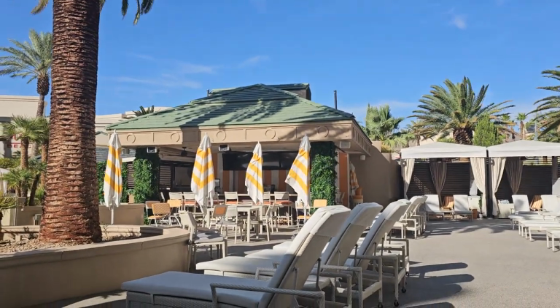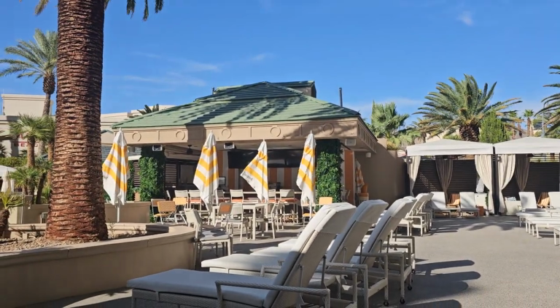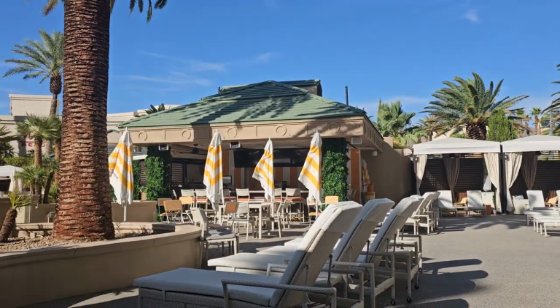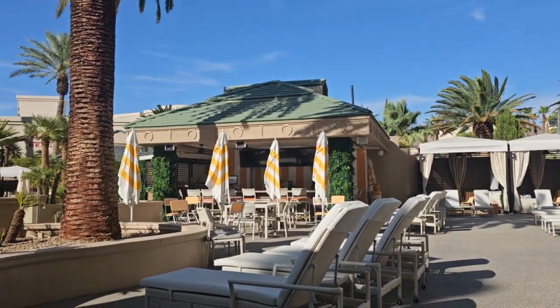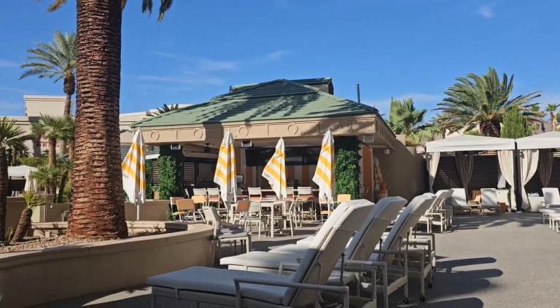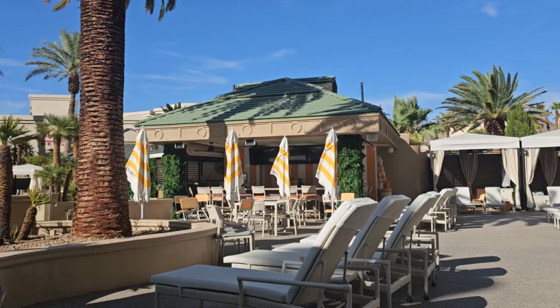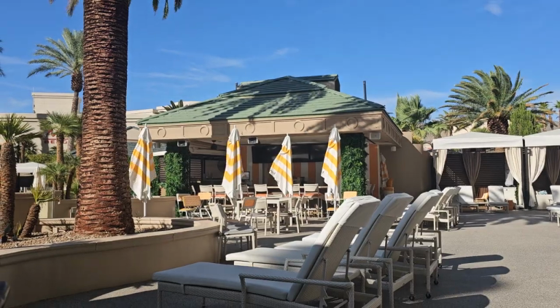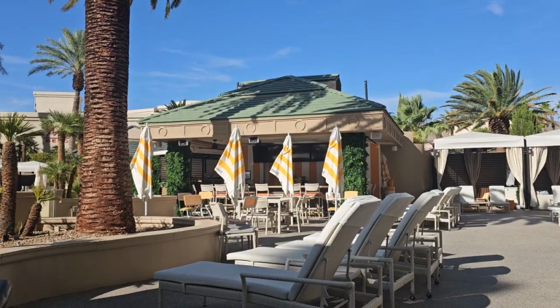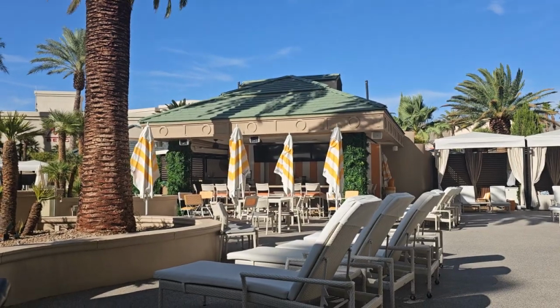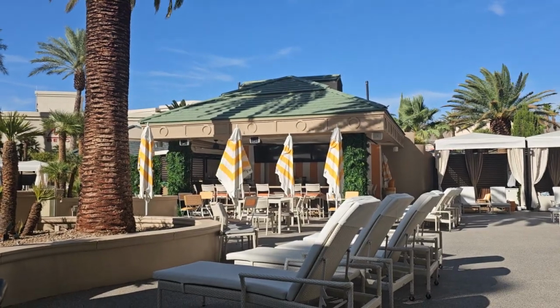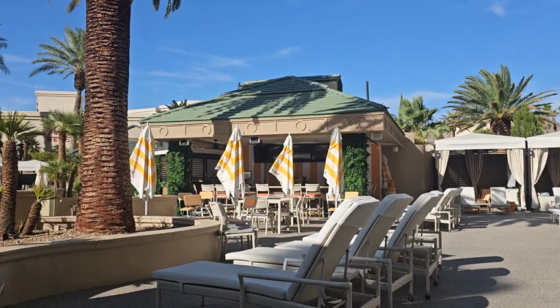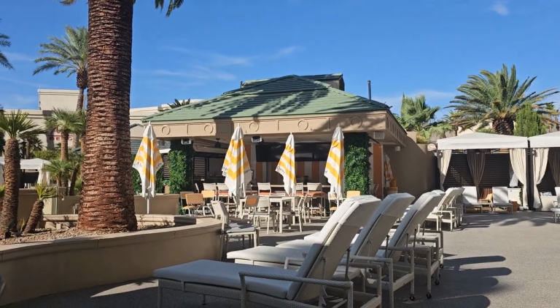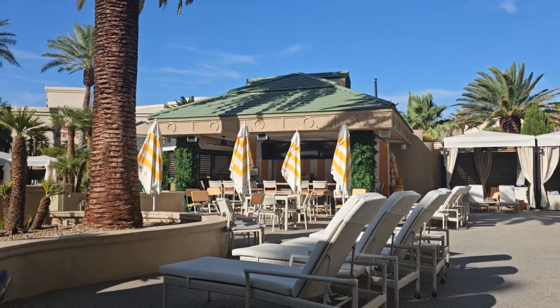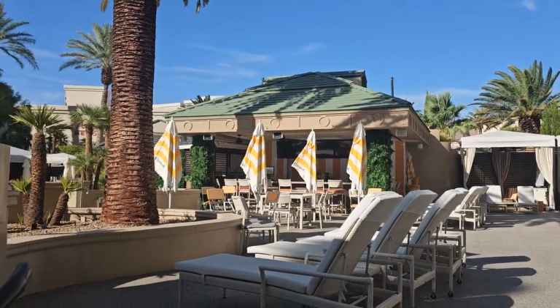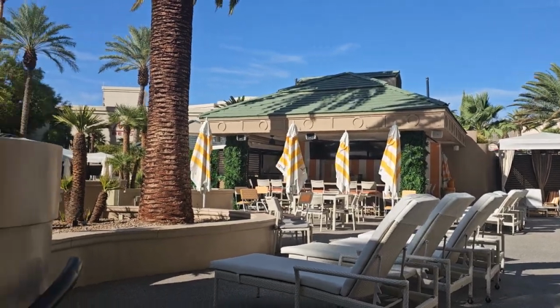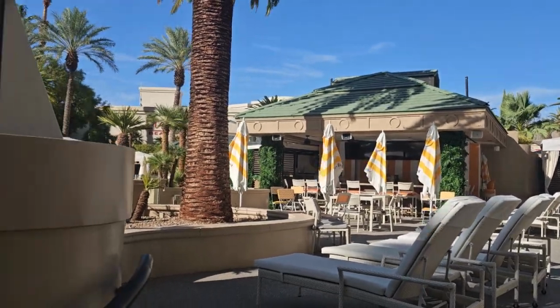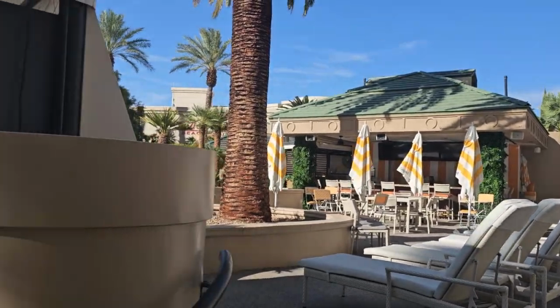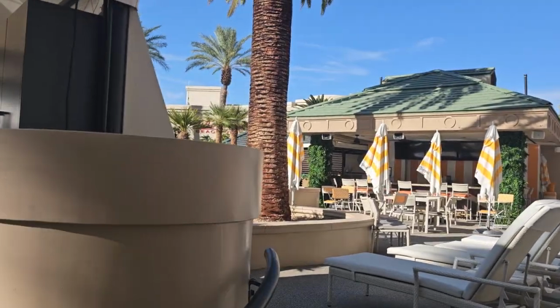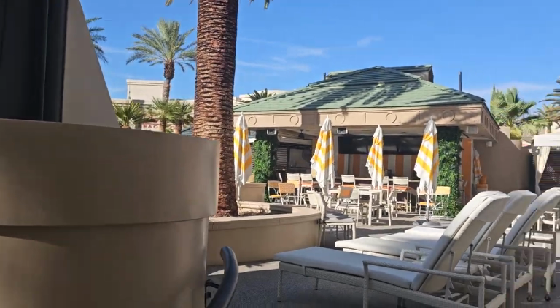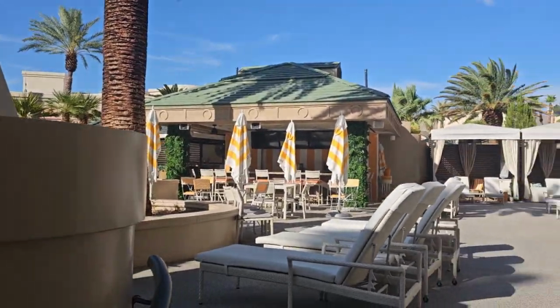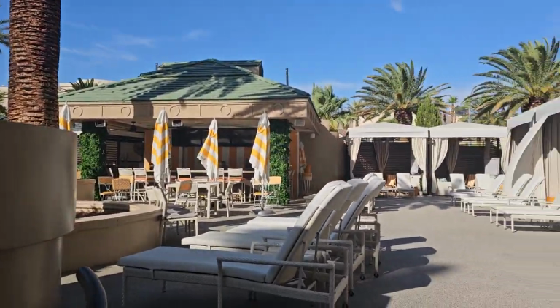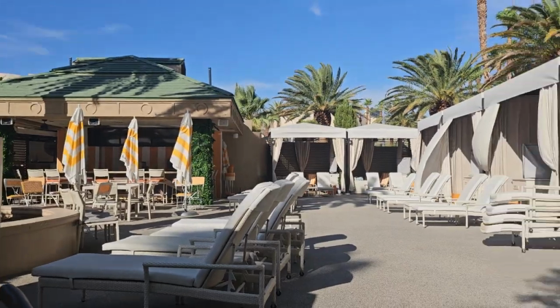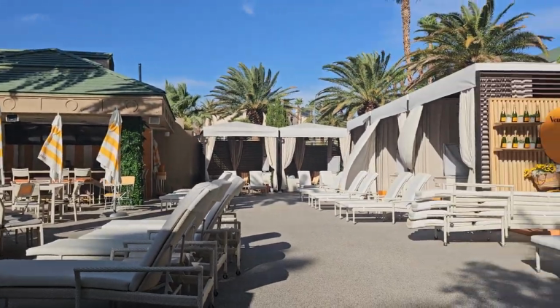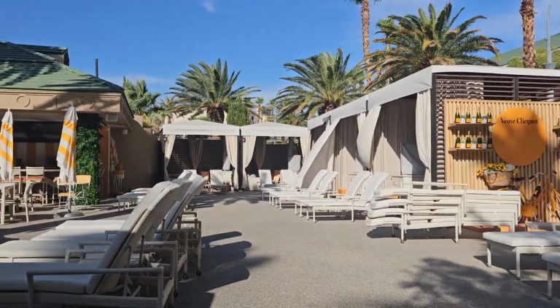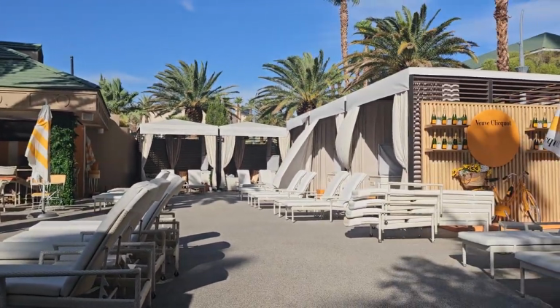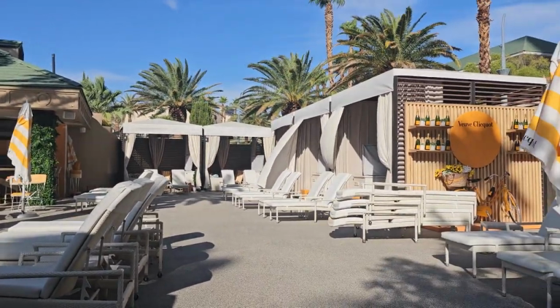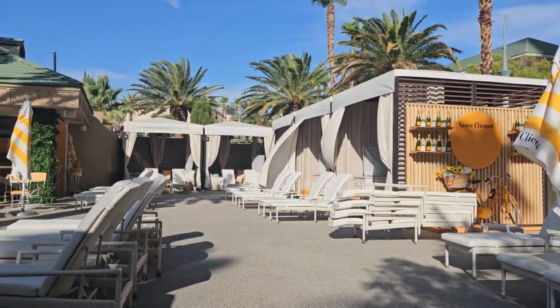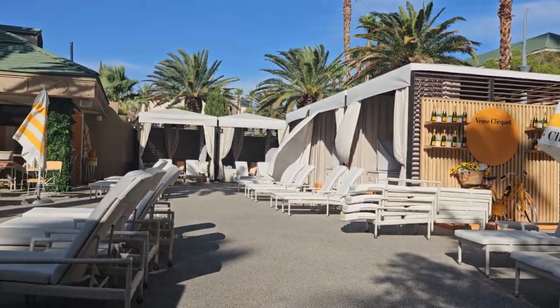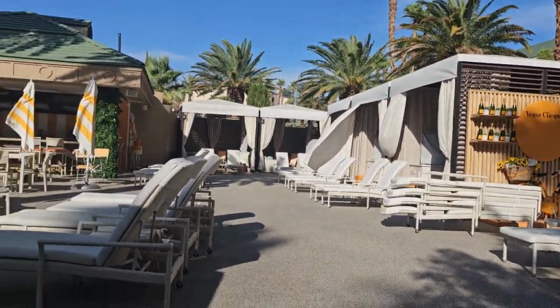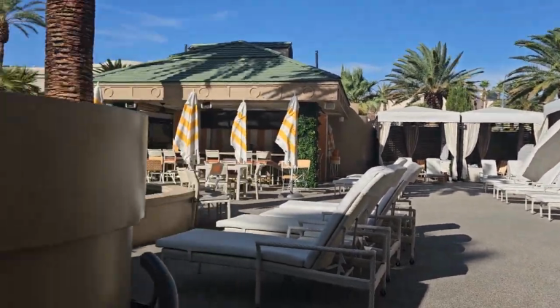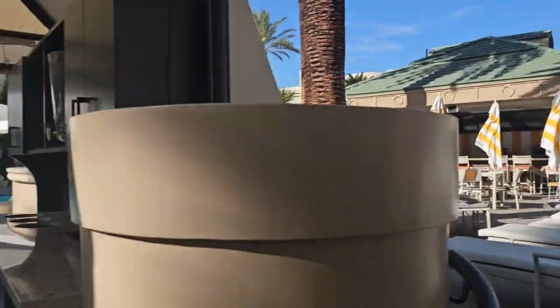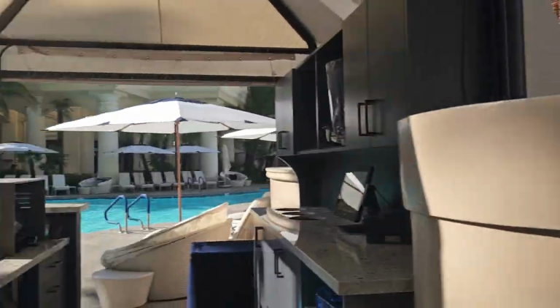The great thing about being a guest at the Four Seasons is — it's the Four Seasons, right? If you want something from another space, they will go and get it. You can also see some cabanas, which are available here.